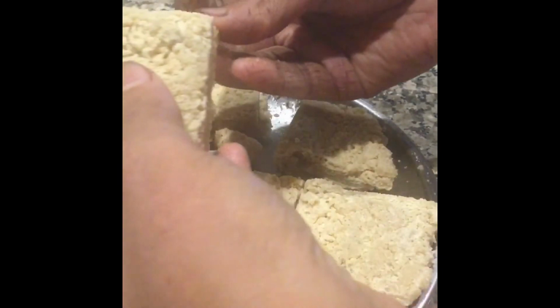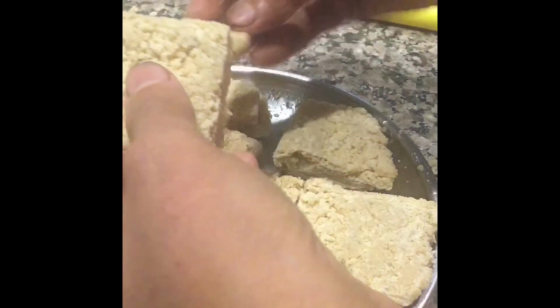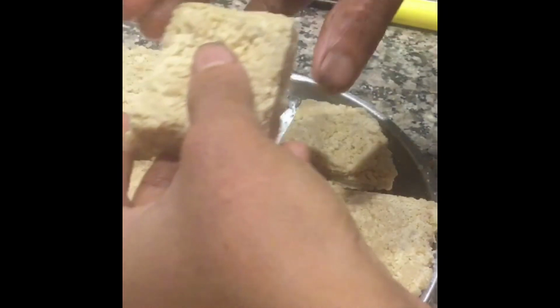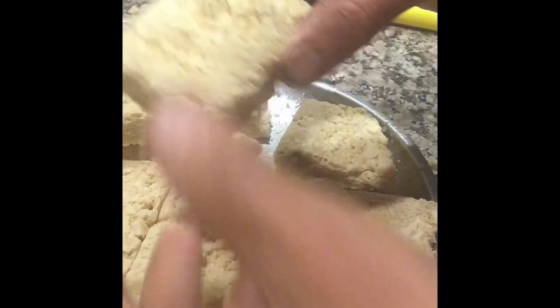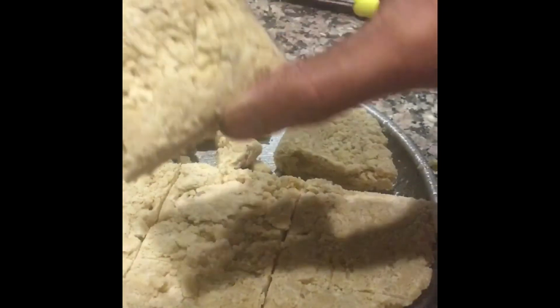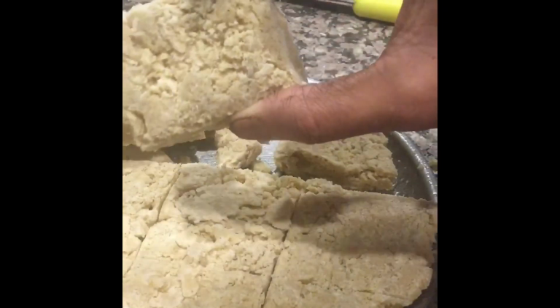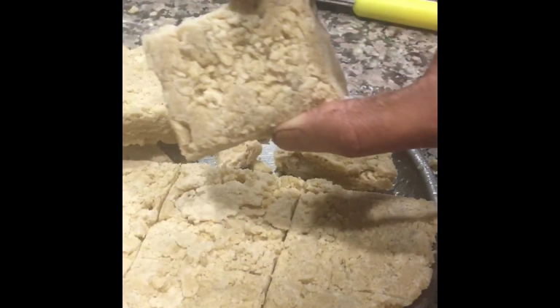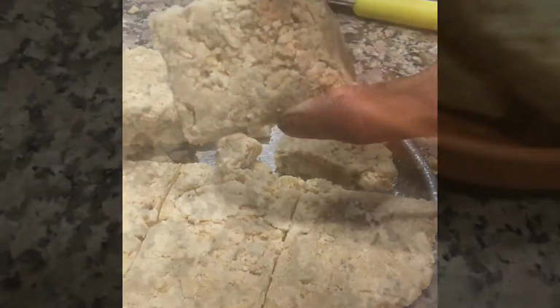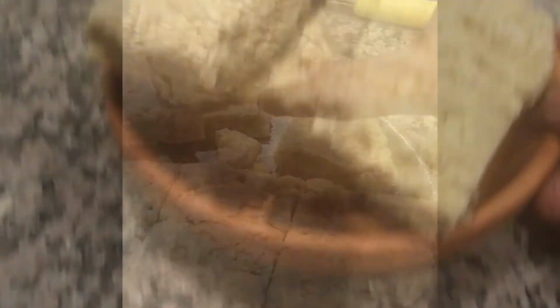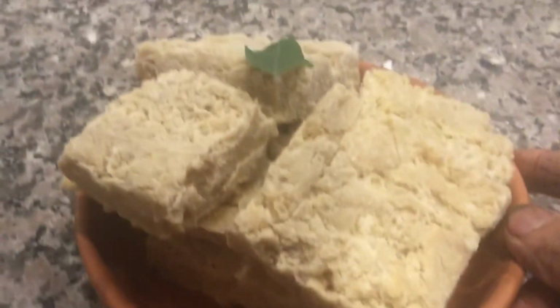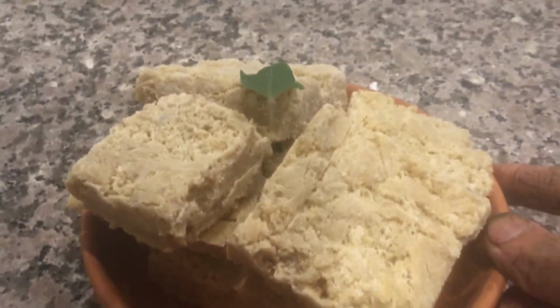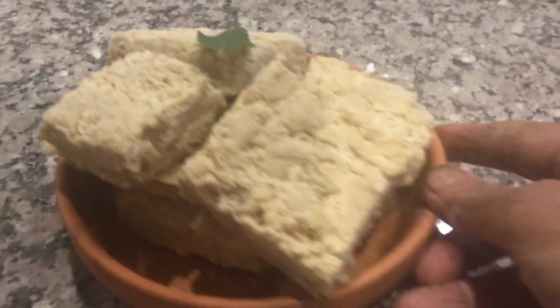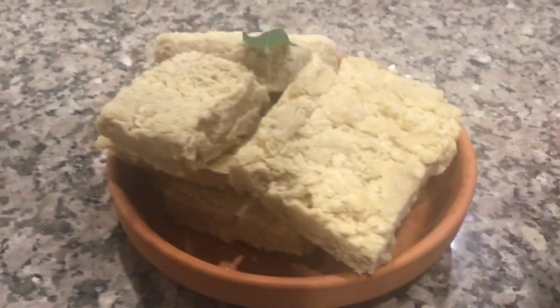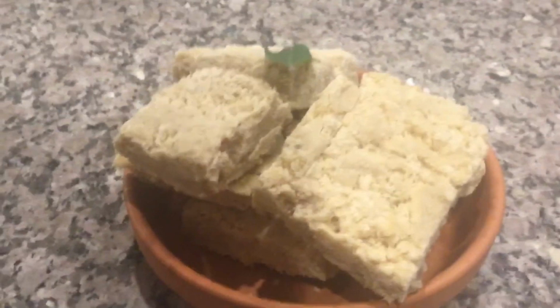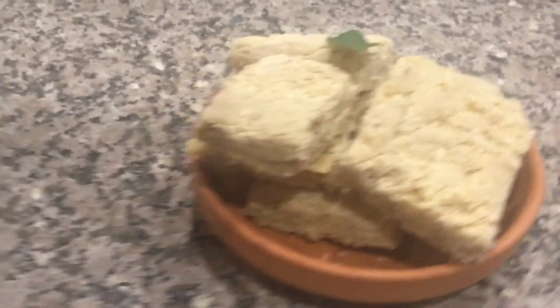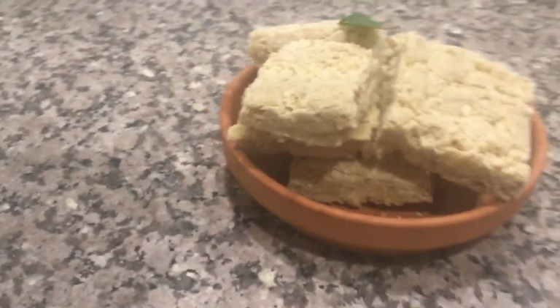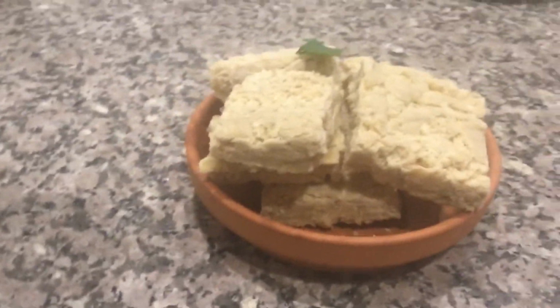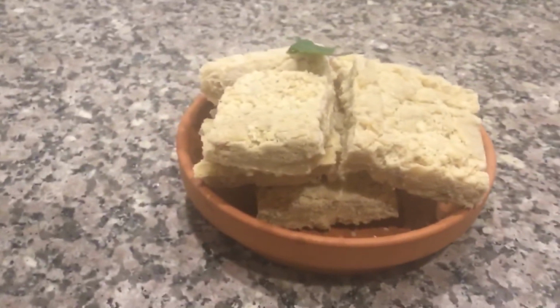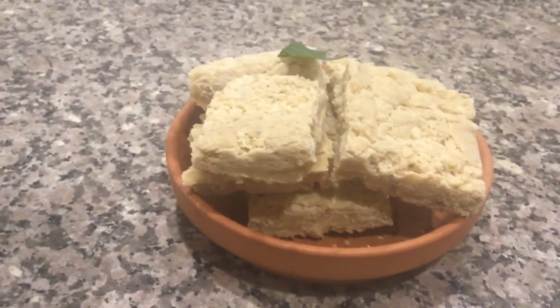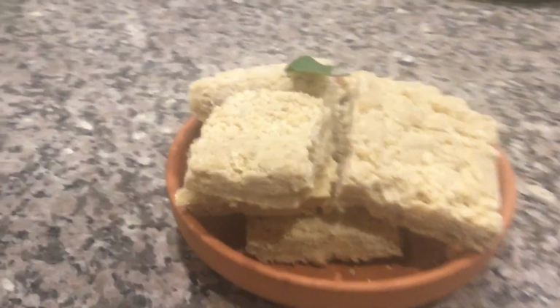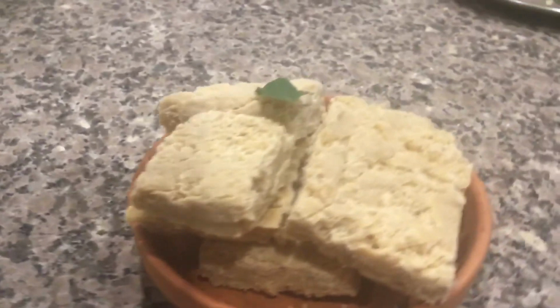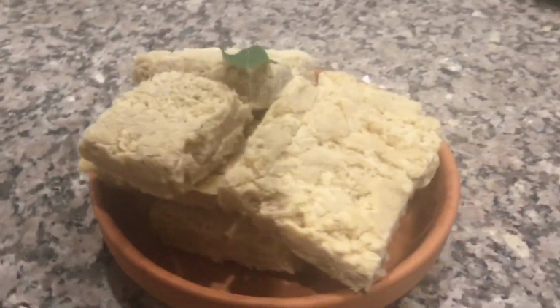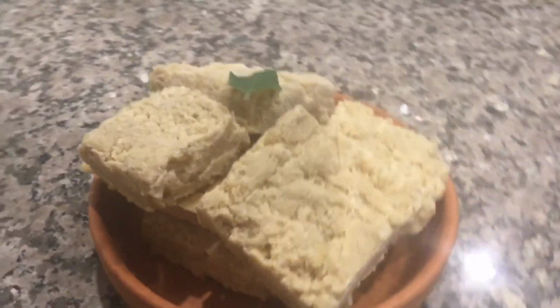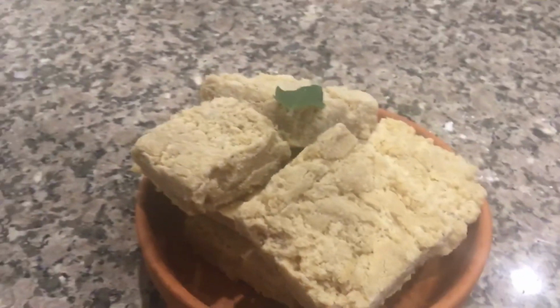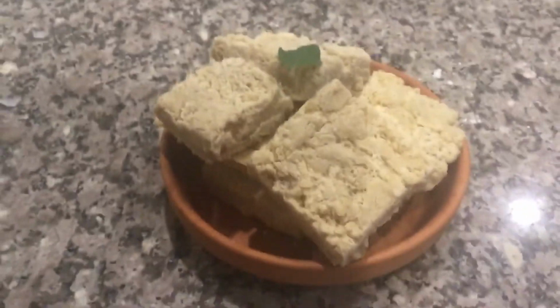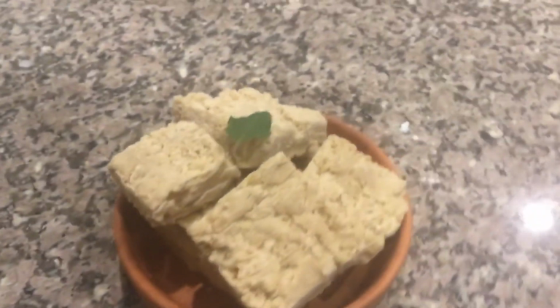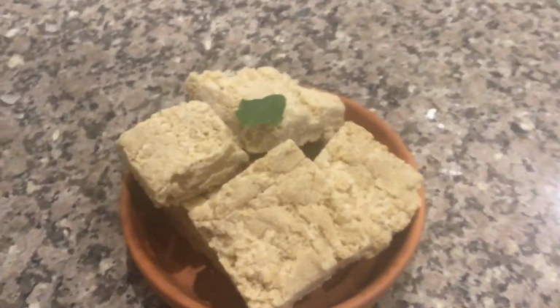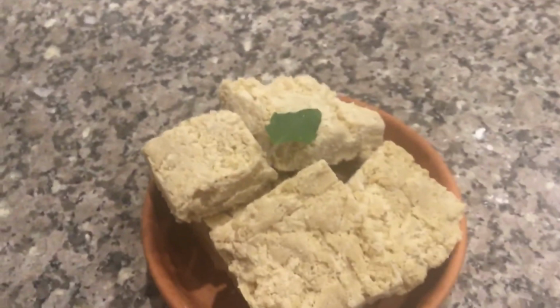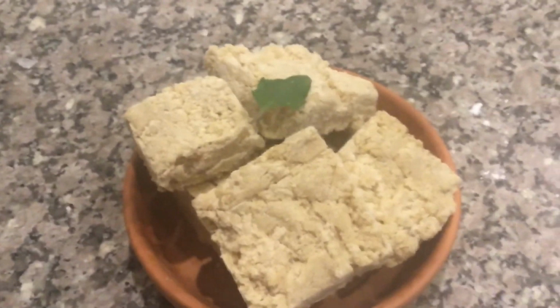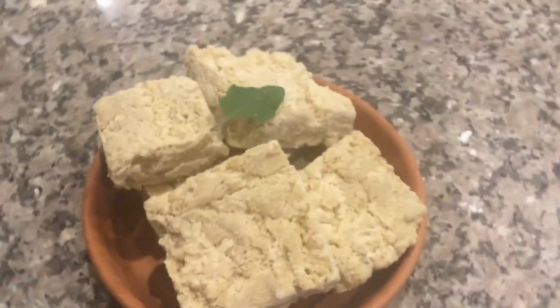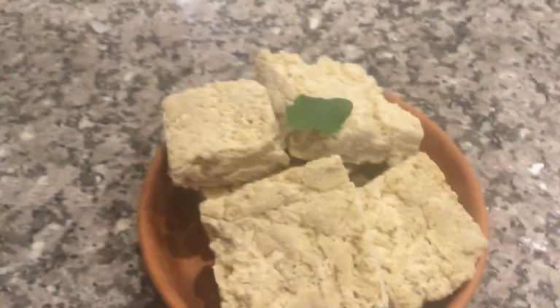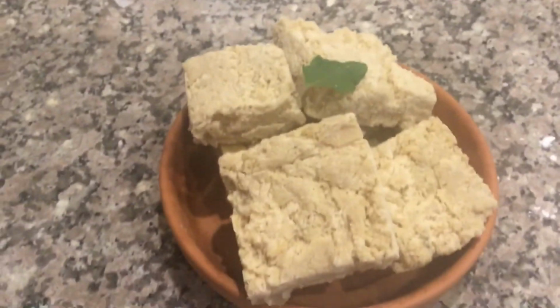You can see our burfi is ready now. Prepare this delicious Puri Jagannath Temple Special Jagannath Wallab and offer it as bhog to God. Thank you for watching.